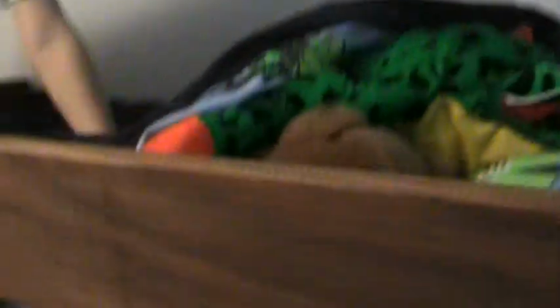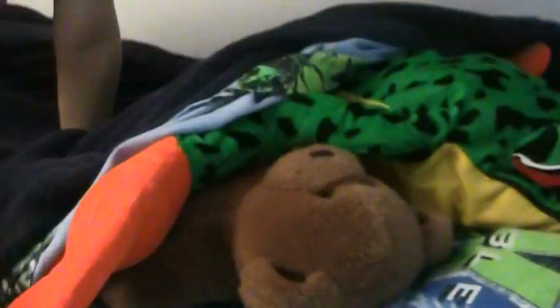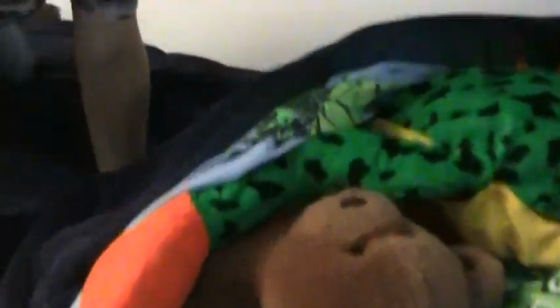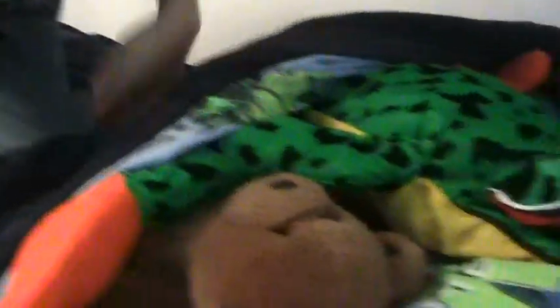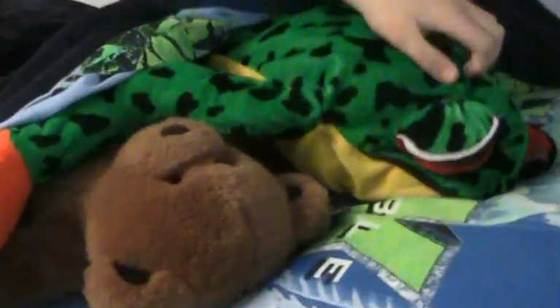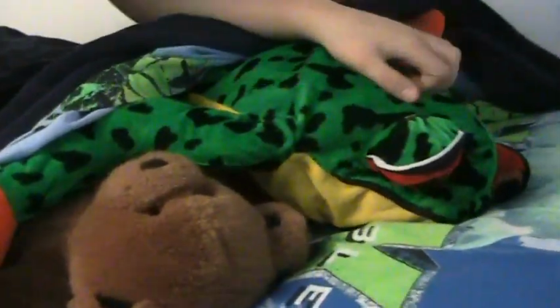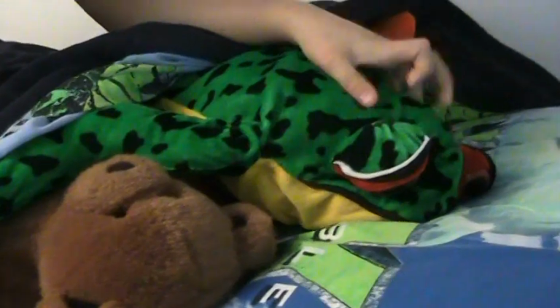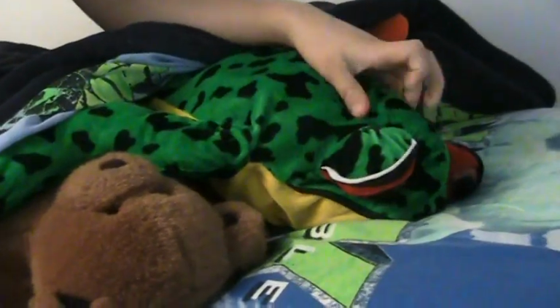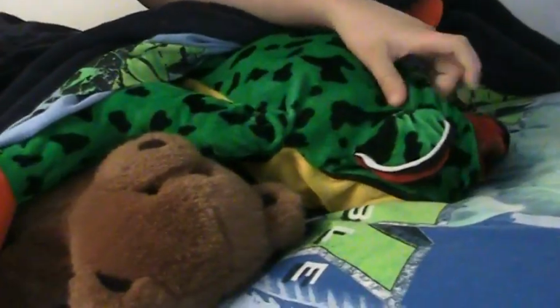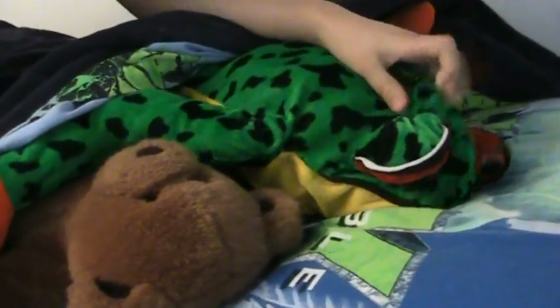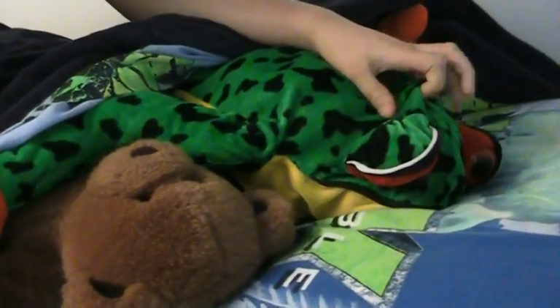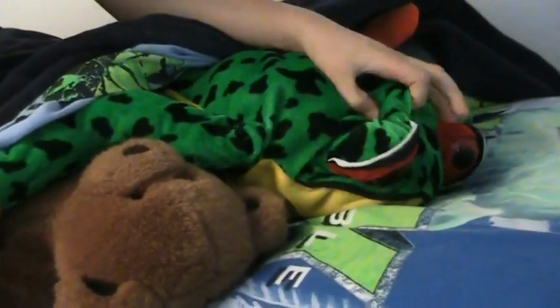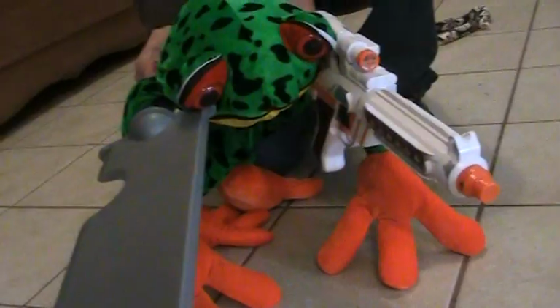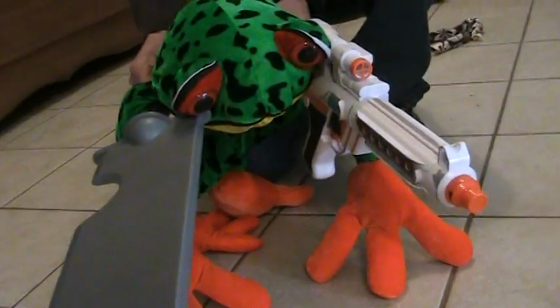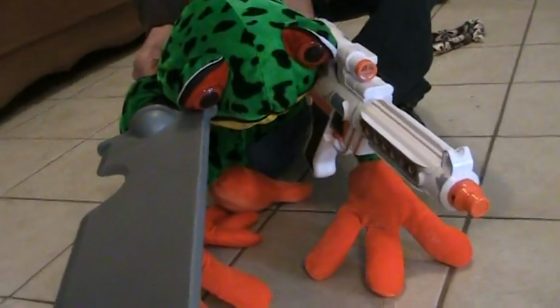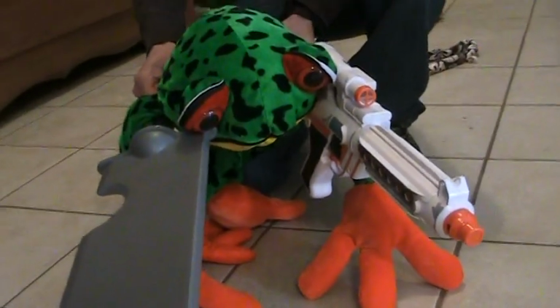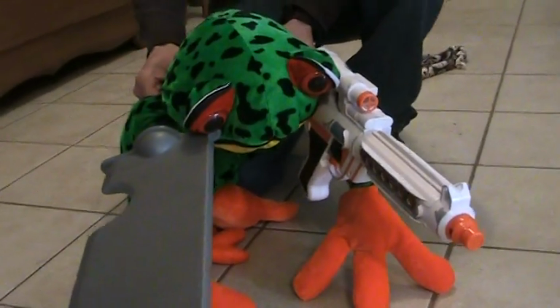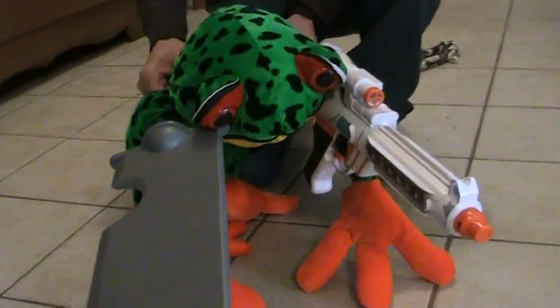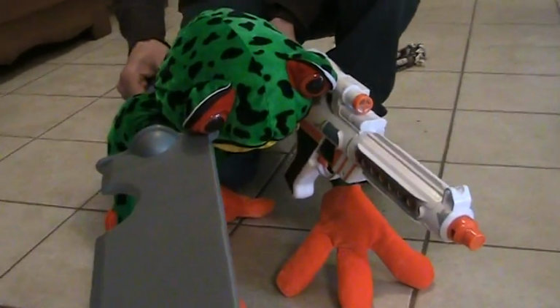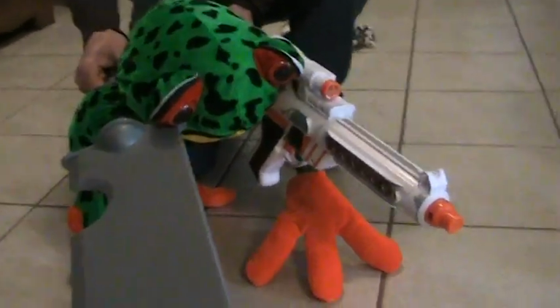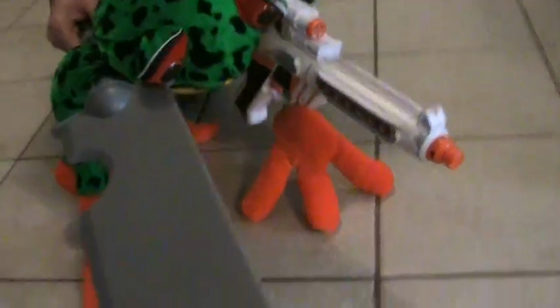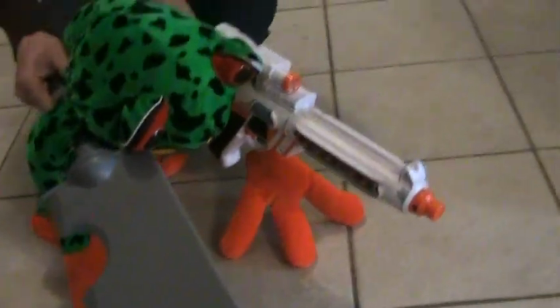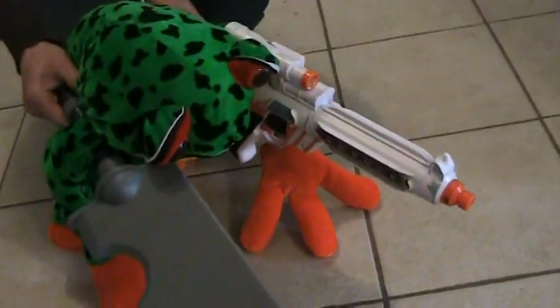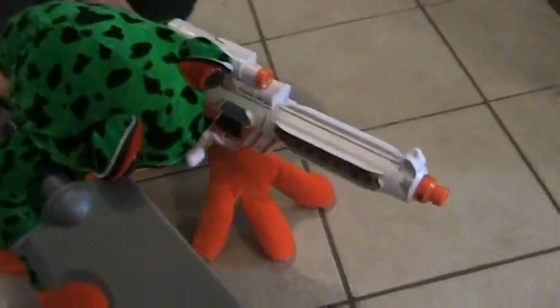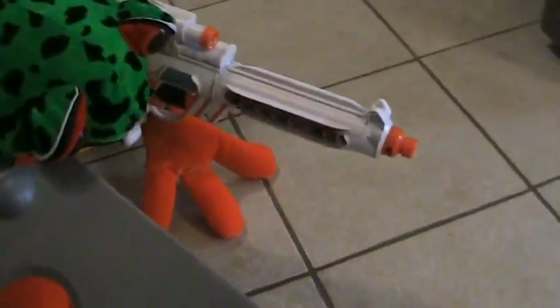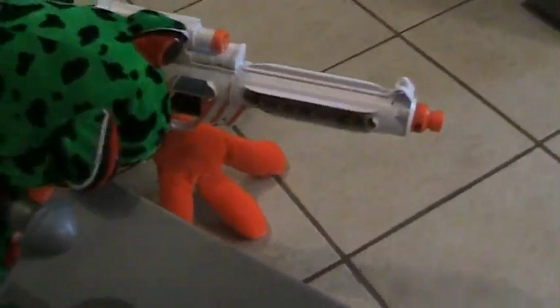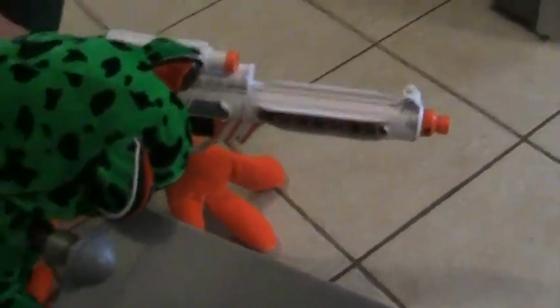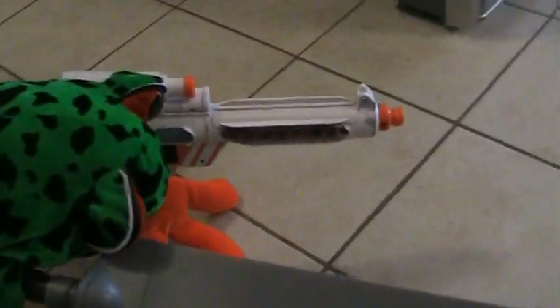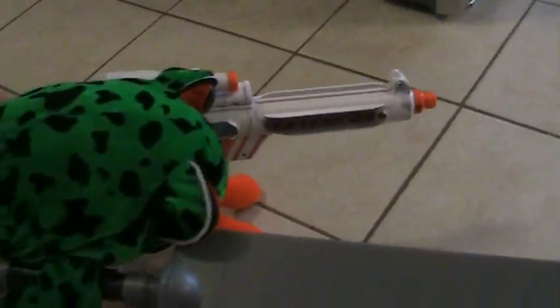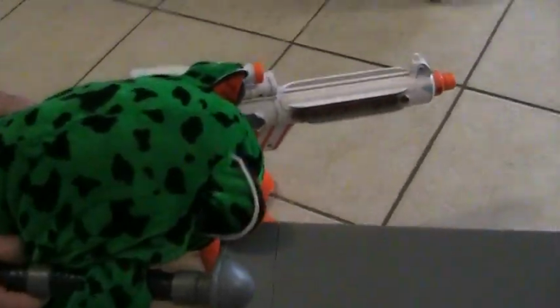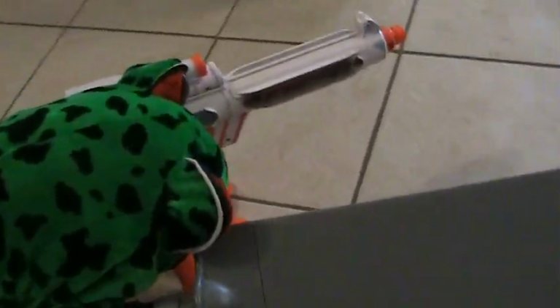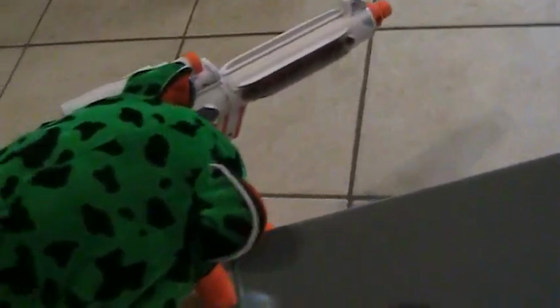Awww, isn't he cute? Red-eyed tree frogs are skillful hunters. They eat moths, flies, and other insects.